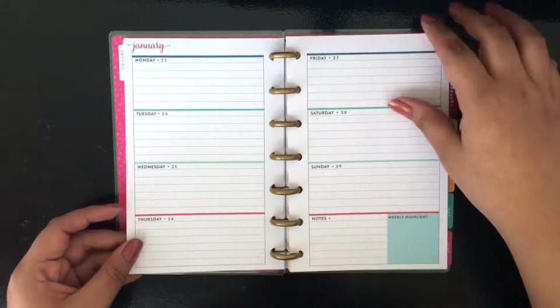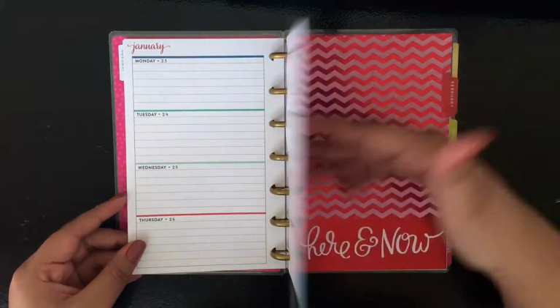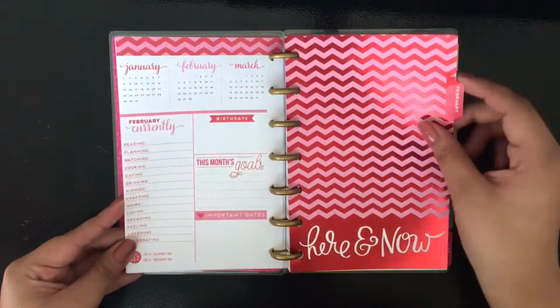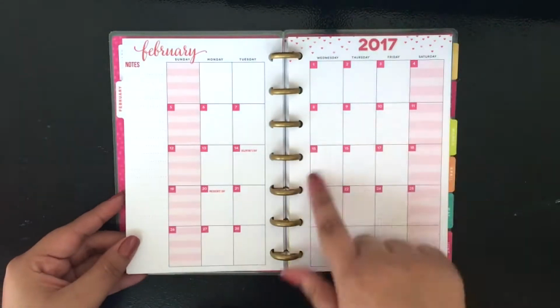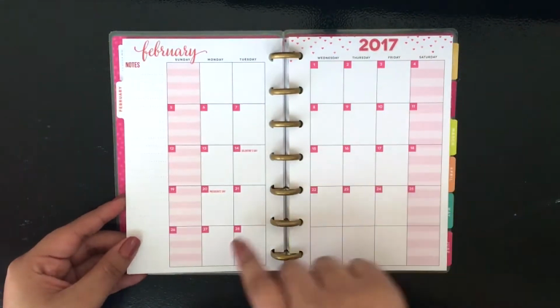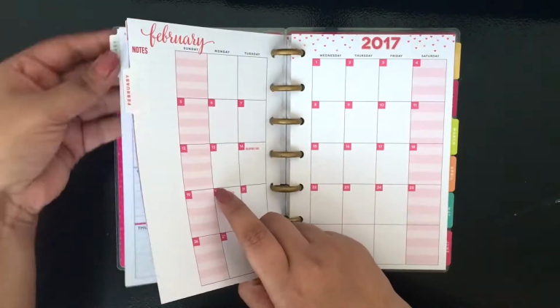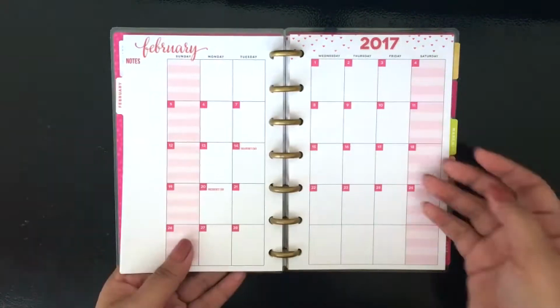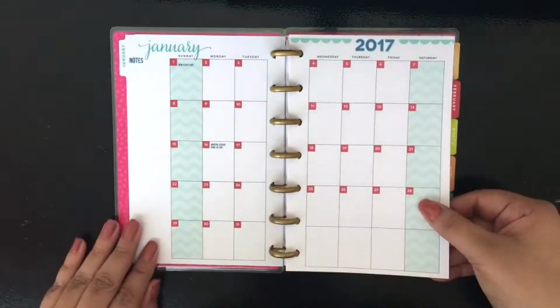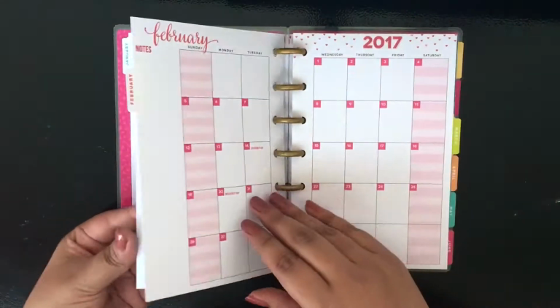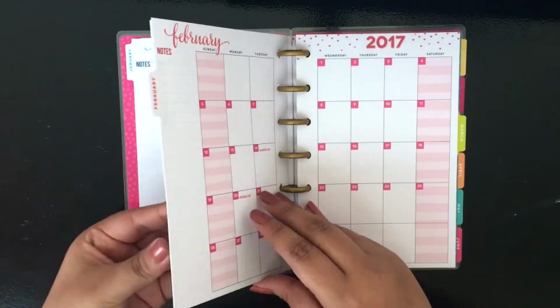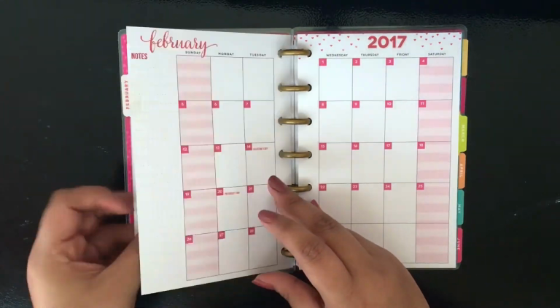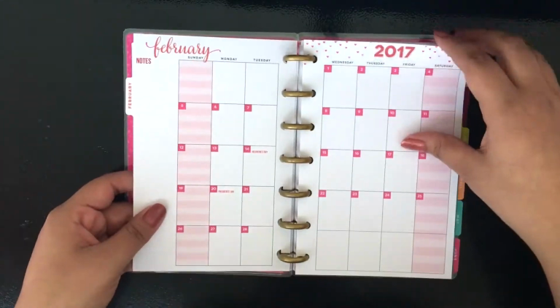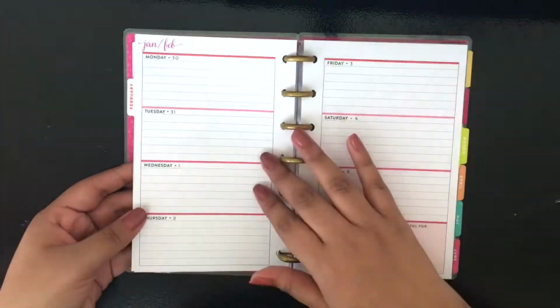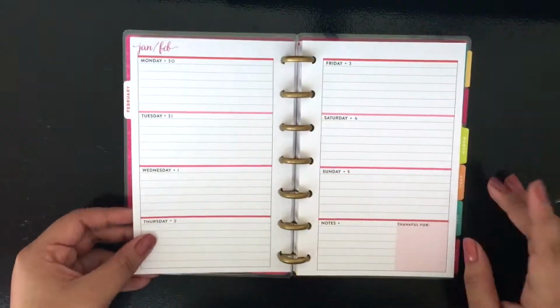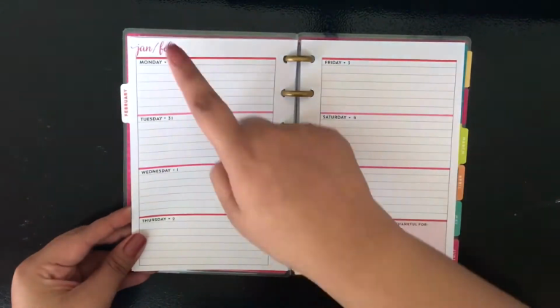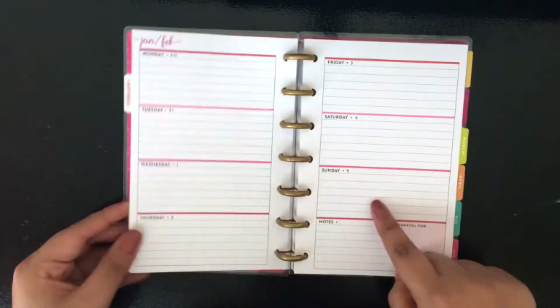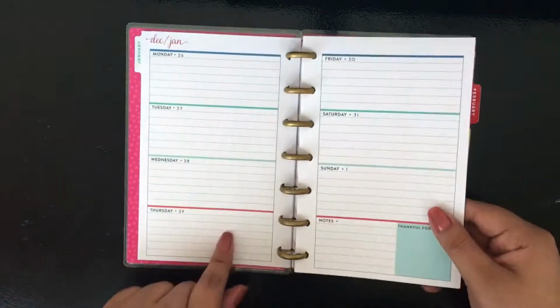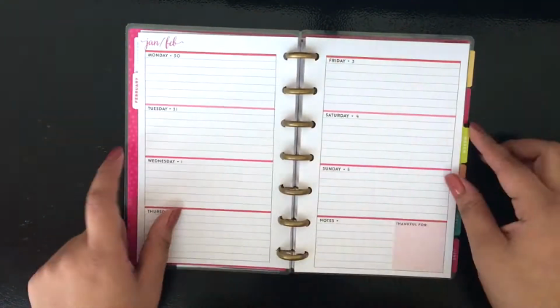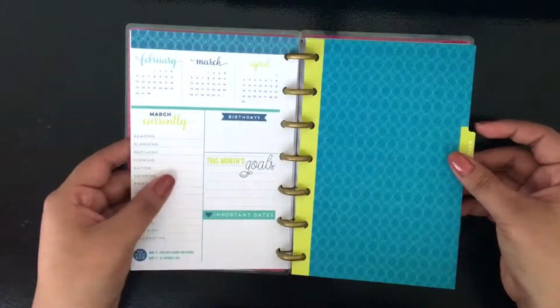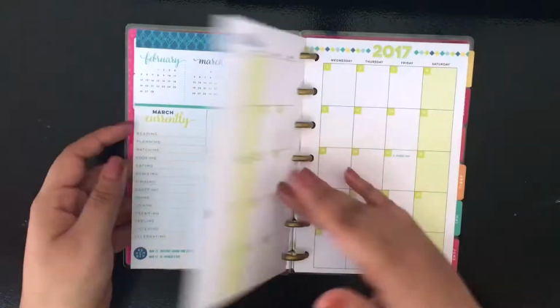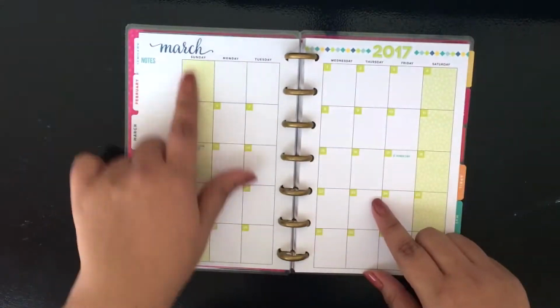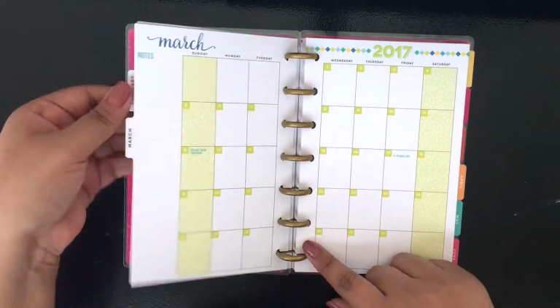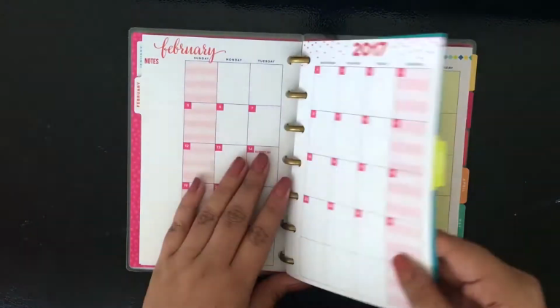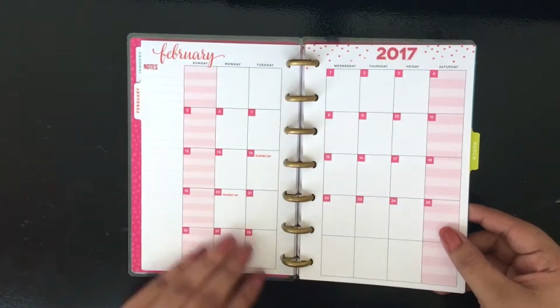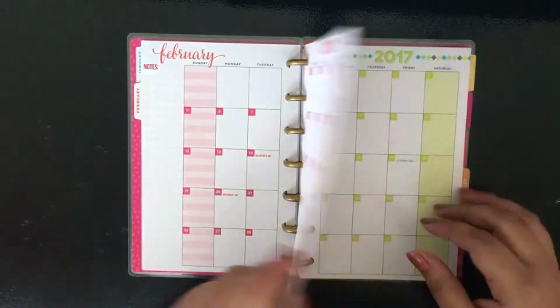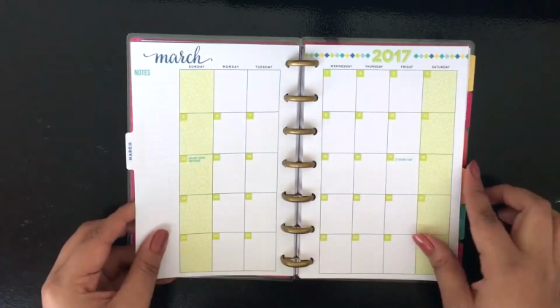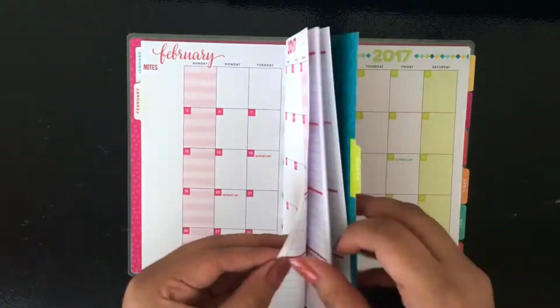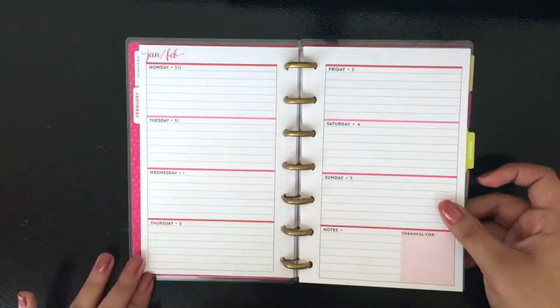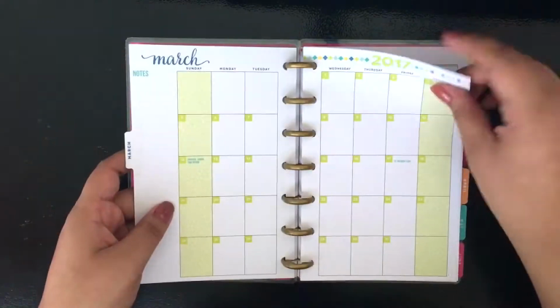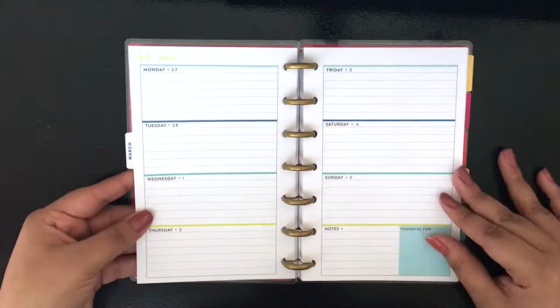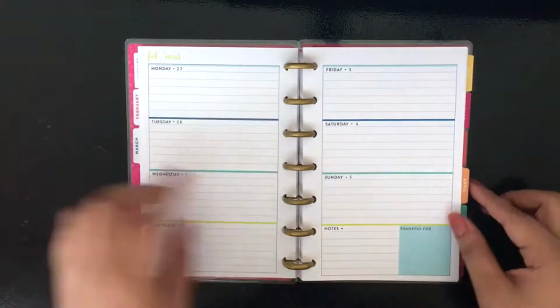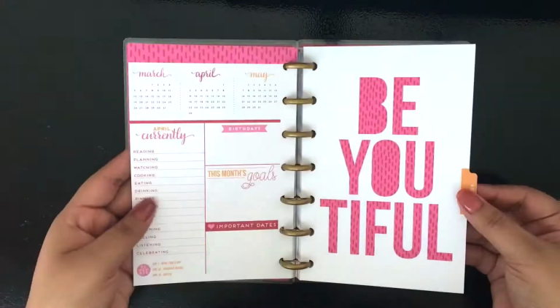I am using this happy planner, the mini happy planner, the Be Happy, Be Bright, Be You. I am just kind of going through at speed, showing you guys what the inside of the mini happy planner looks like.